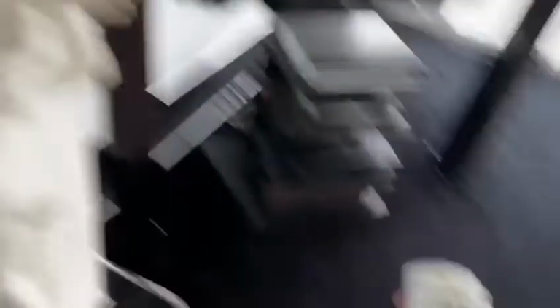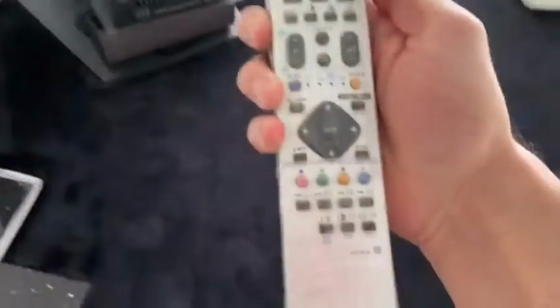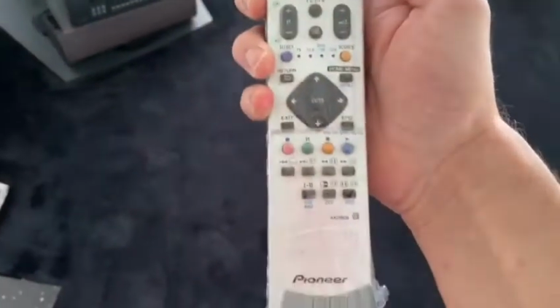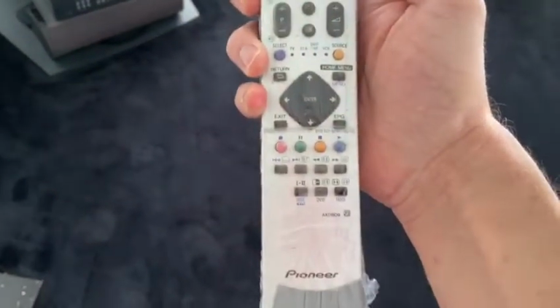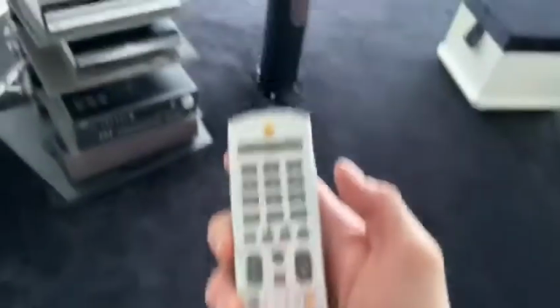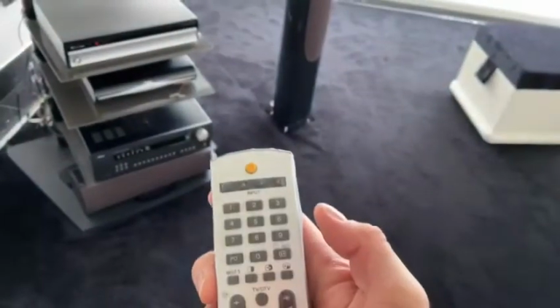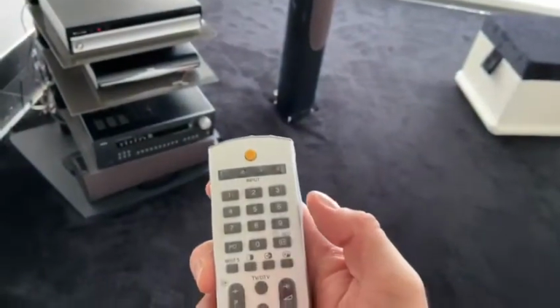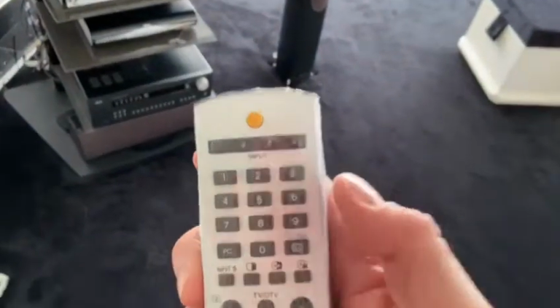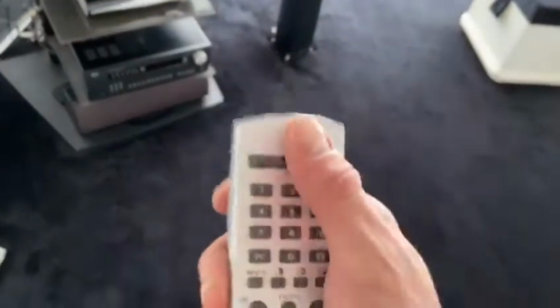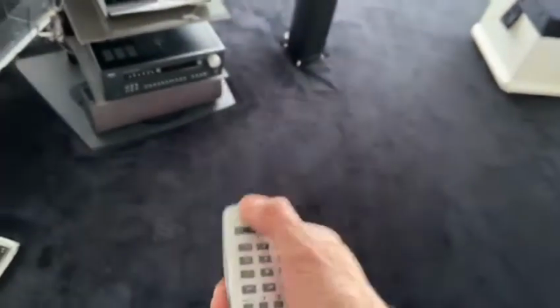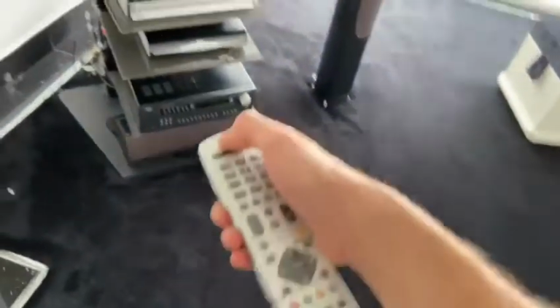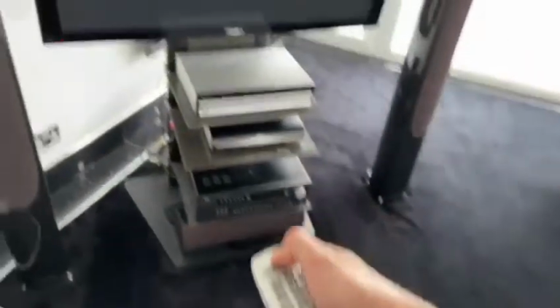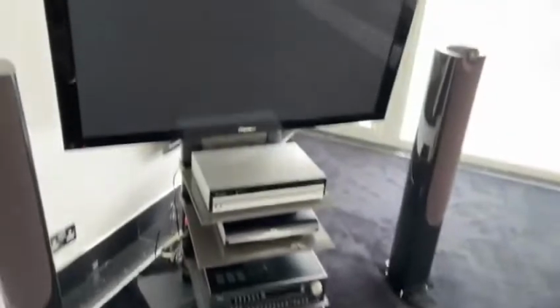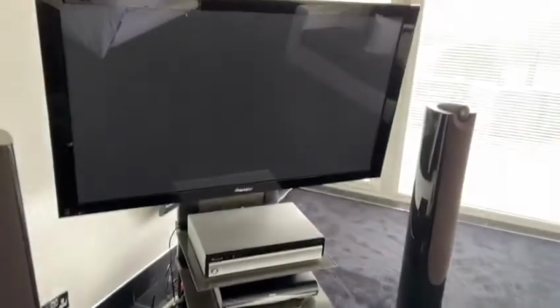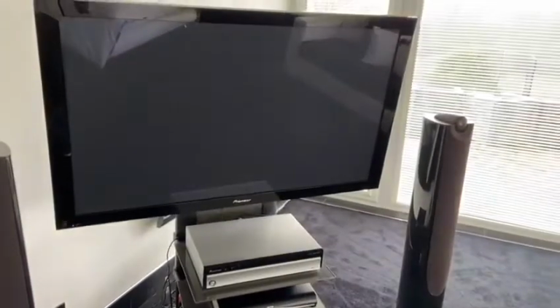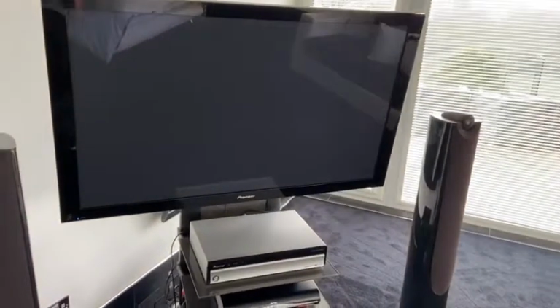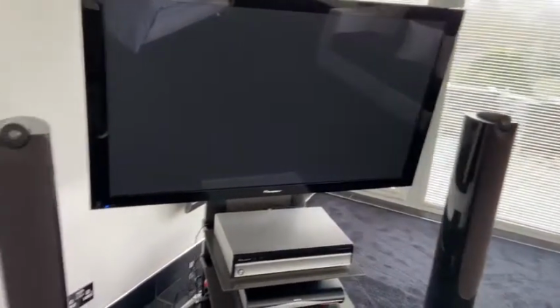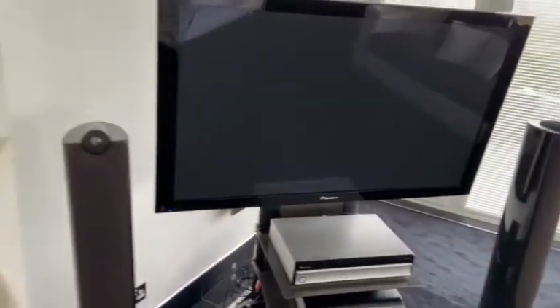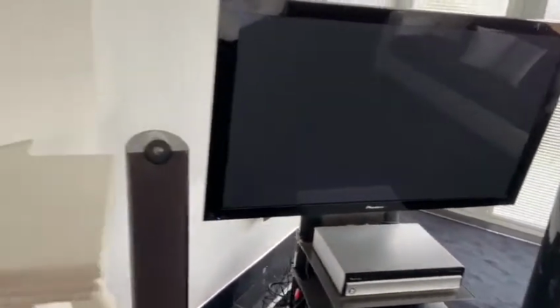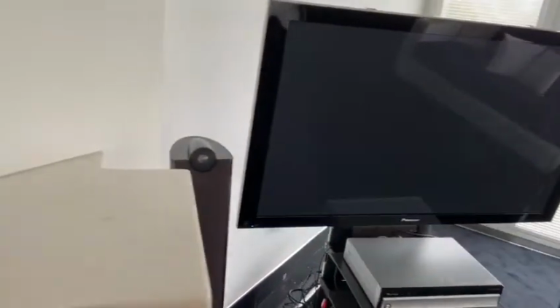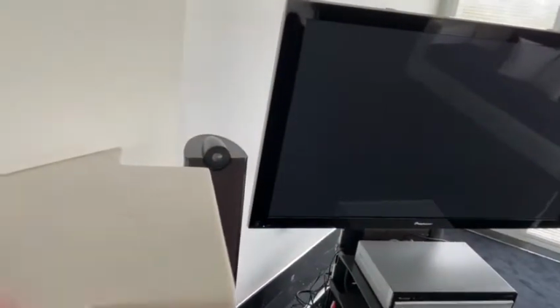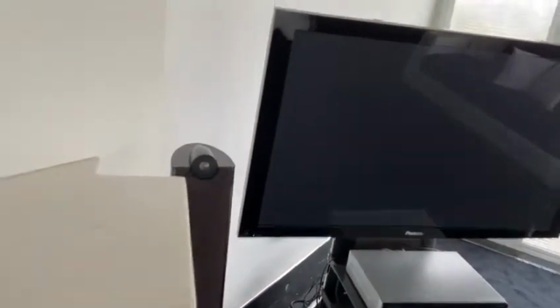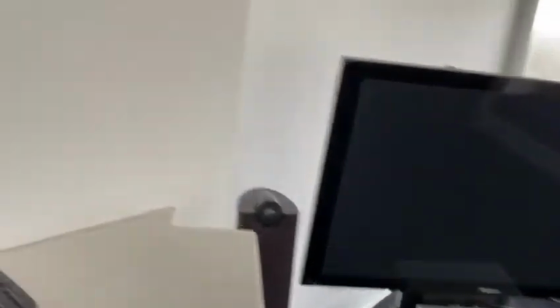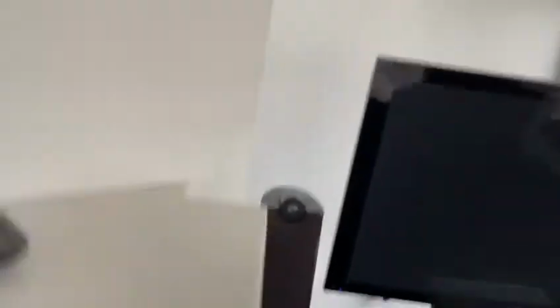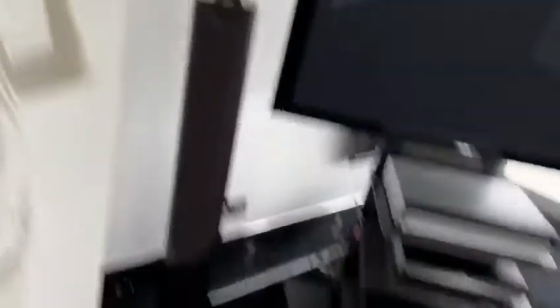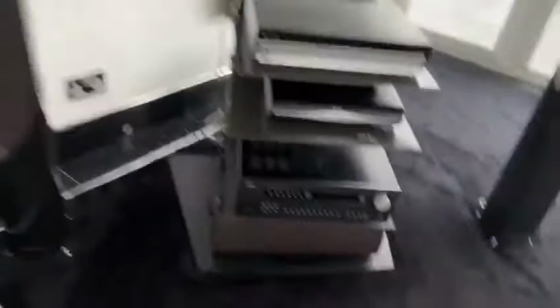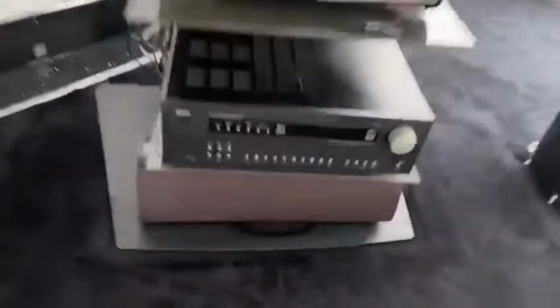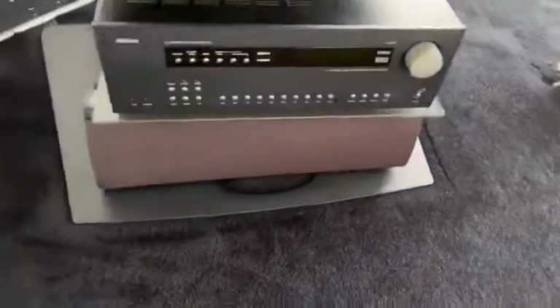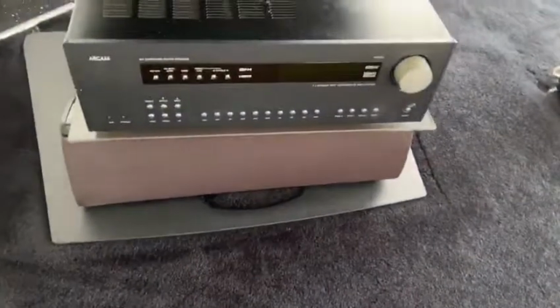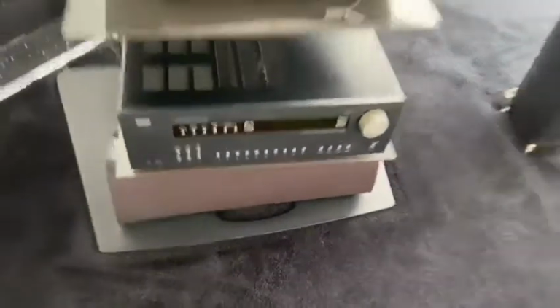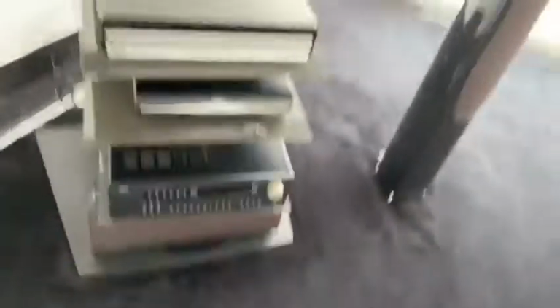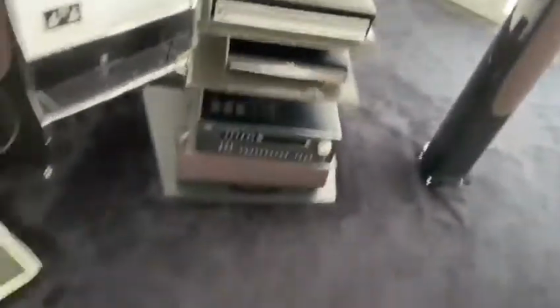Pick up the Pioneer television remote and press the standby button at the top. You can hear the TV click on. Then we have the Arcam amp unit down at the bottom.